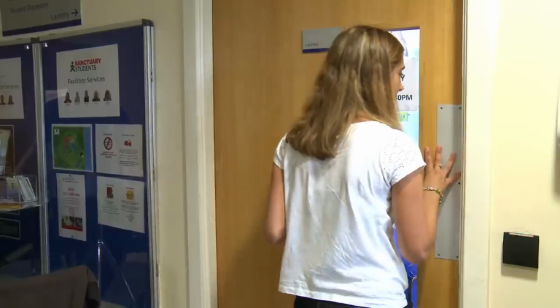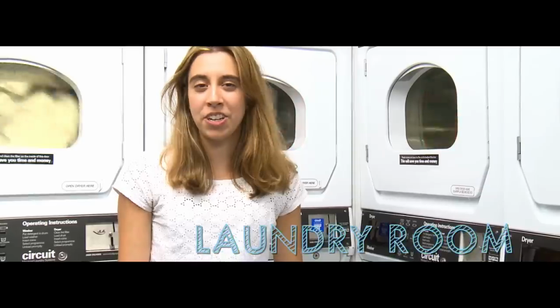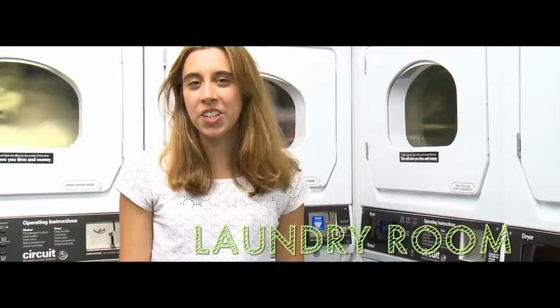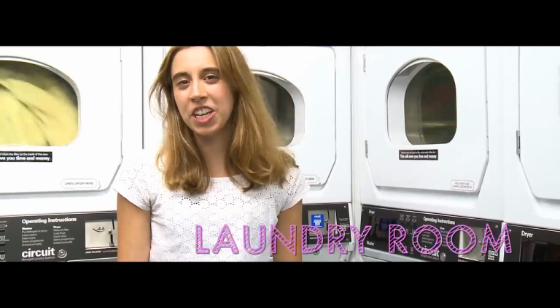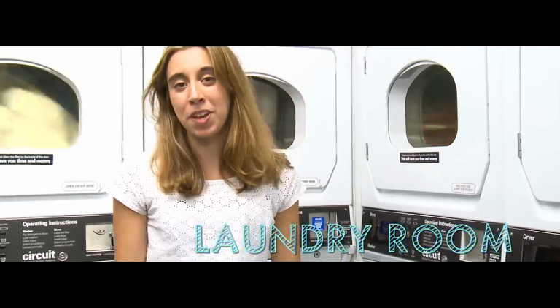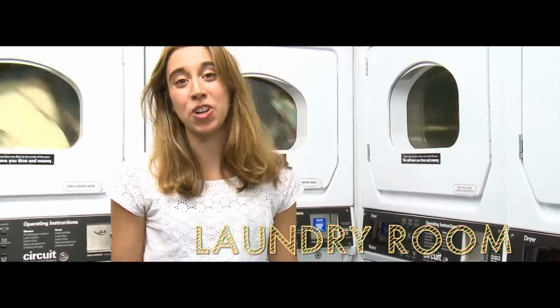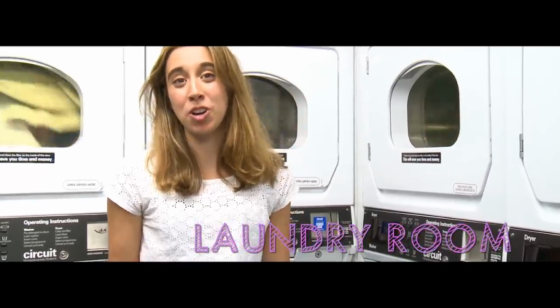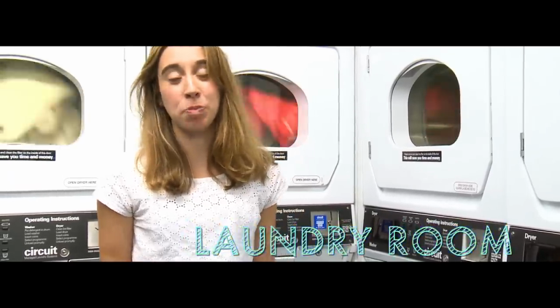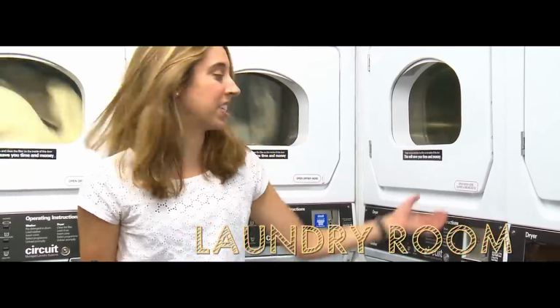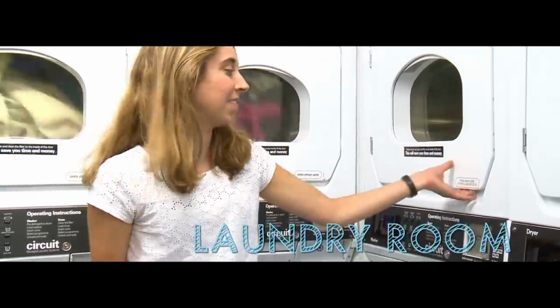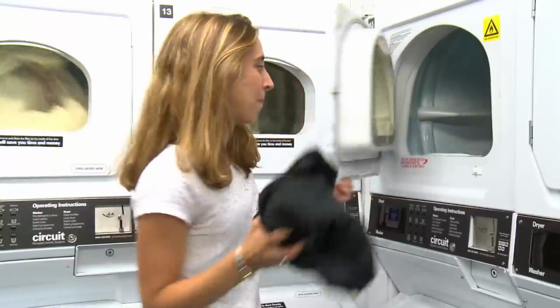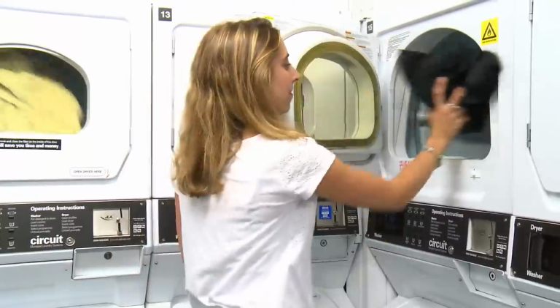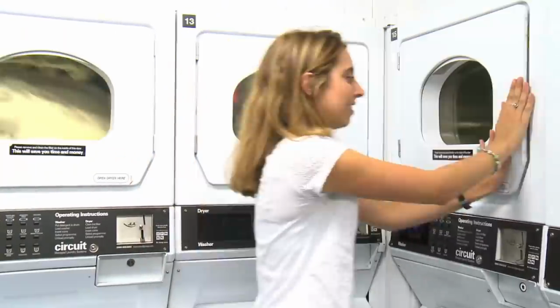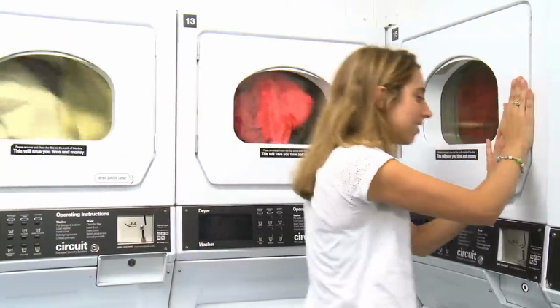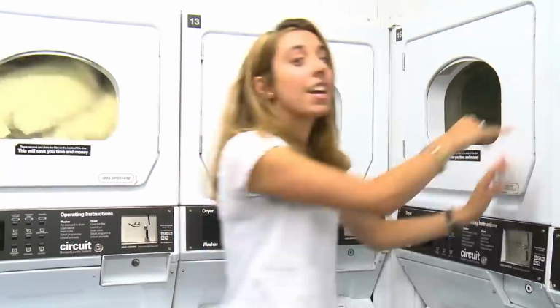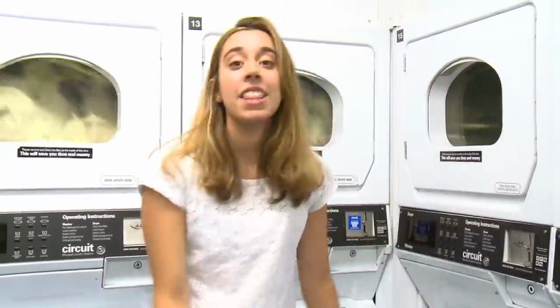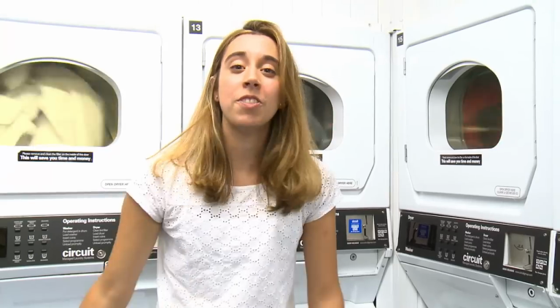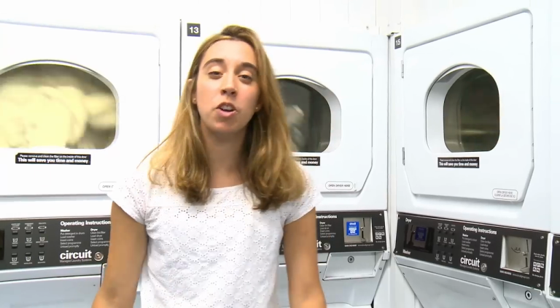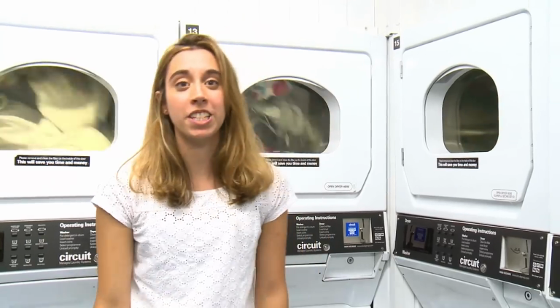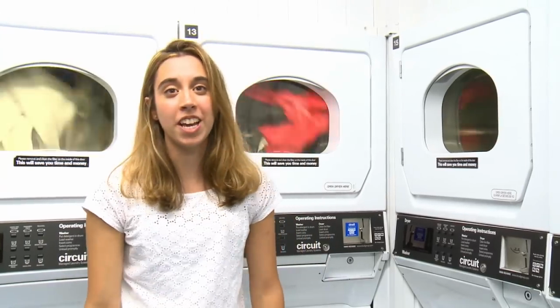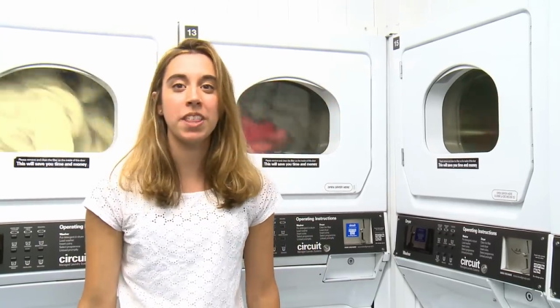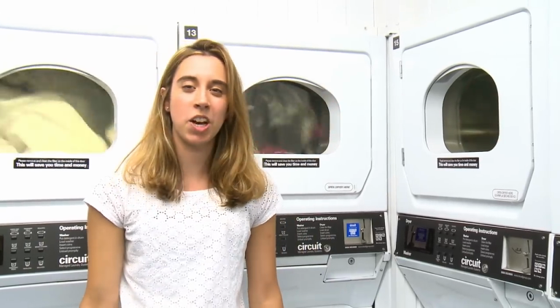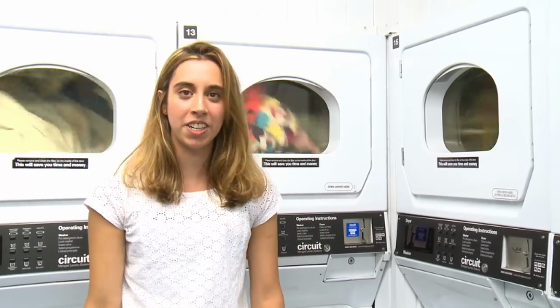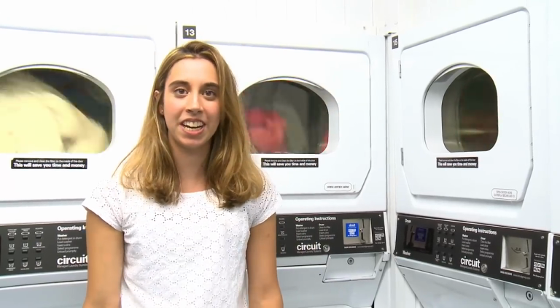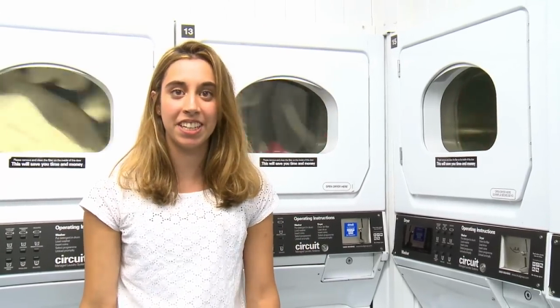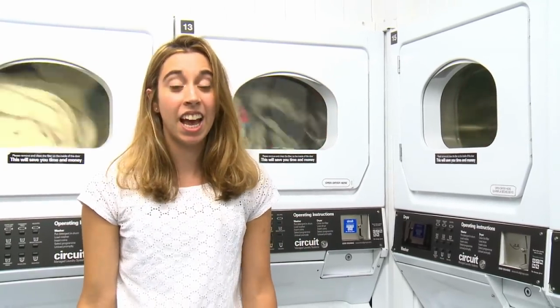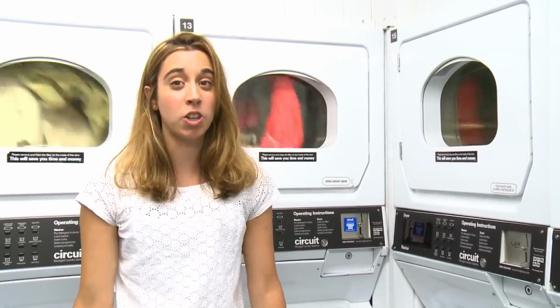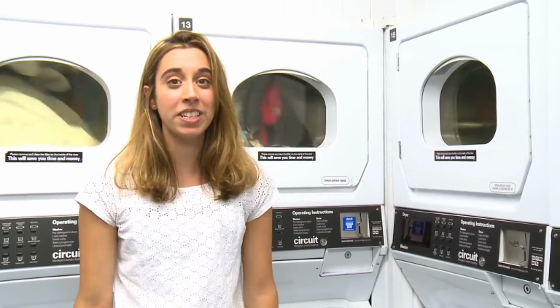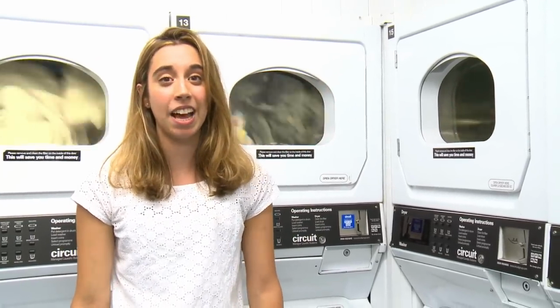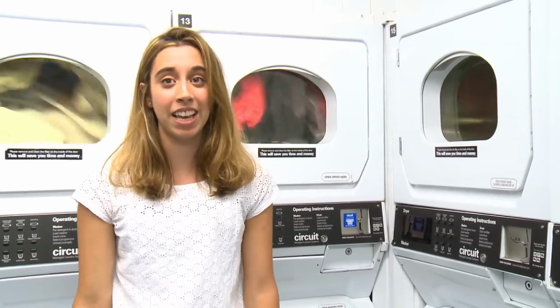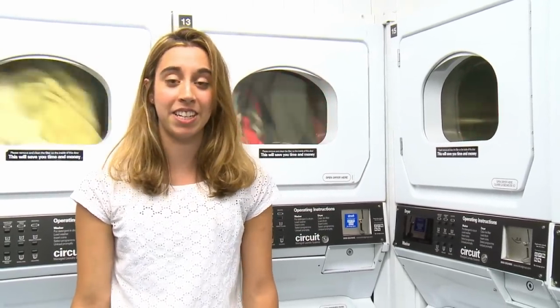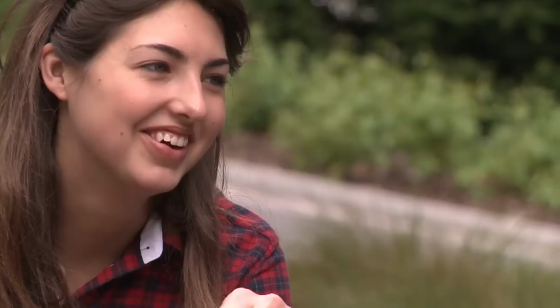After going to the gym, make sure you wash your sports kit. The laundry room is located within the accommodation services and it's open till half eleven each night.